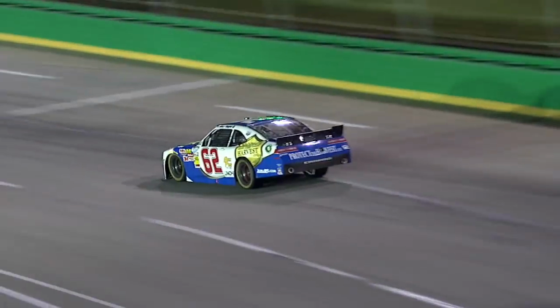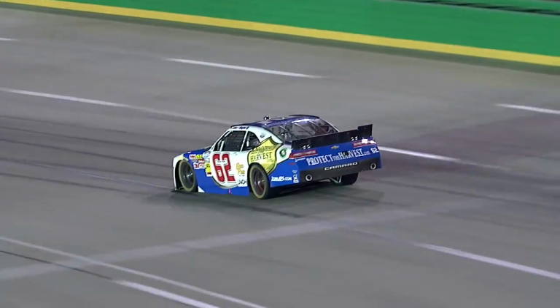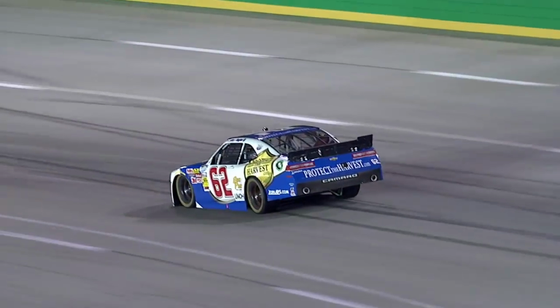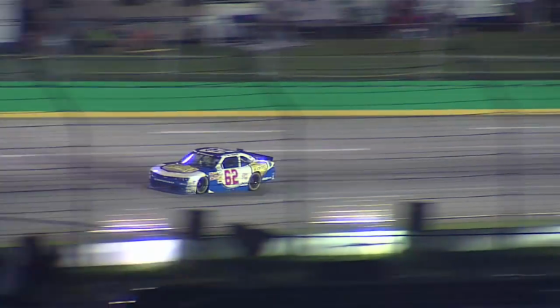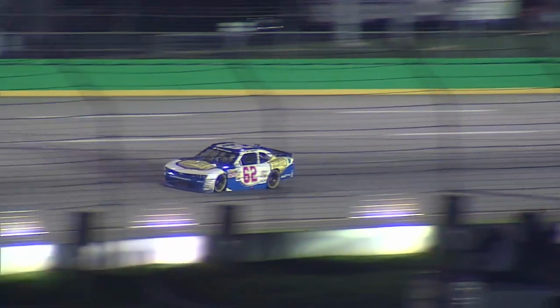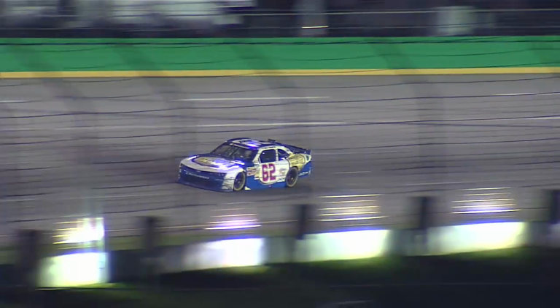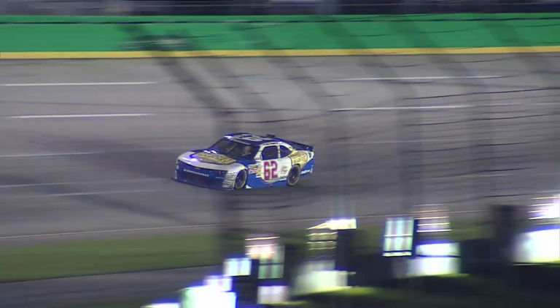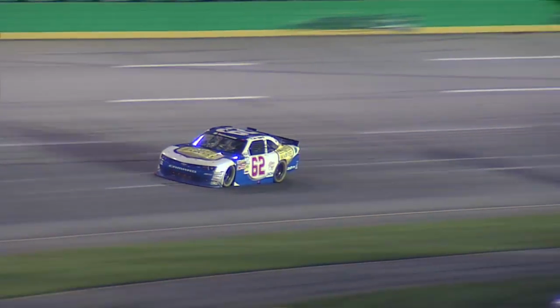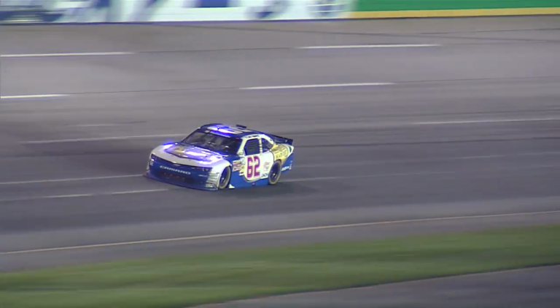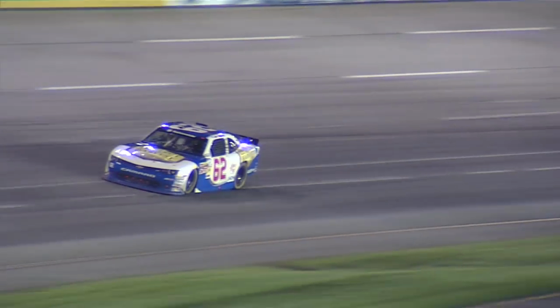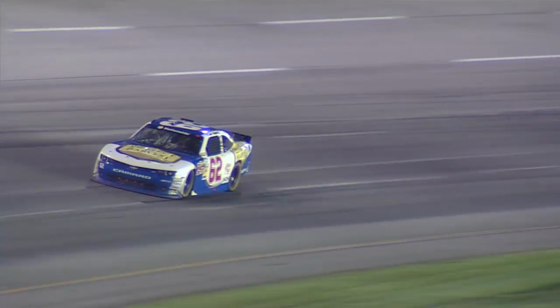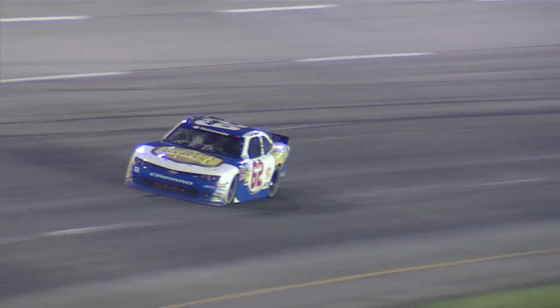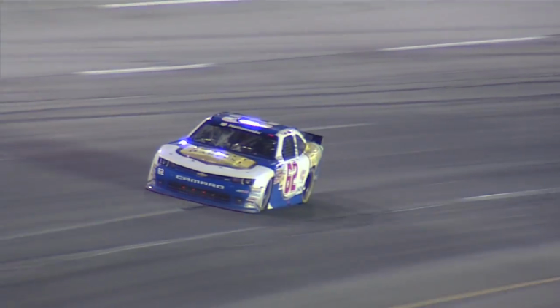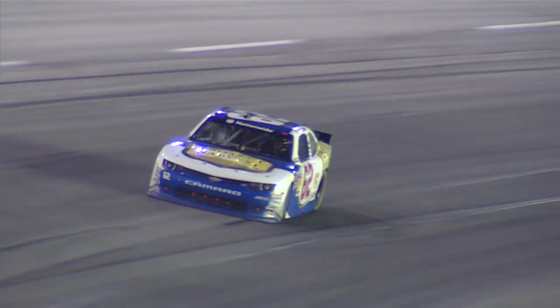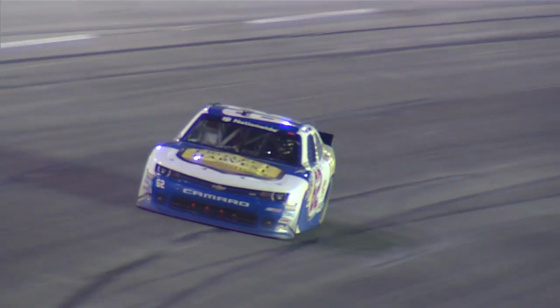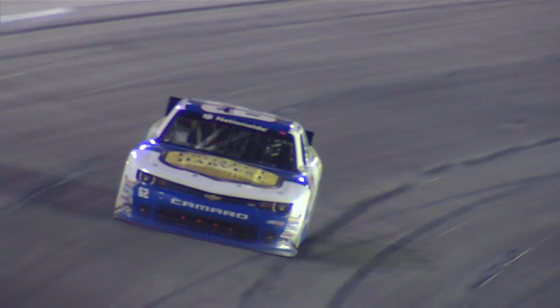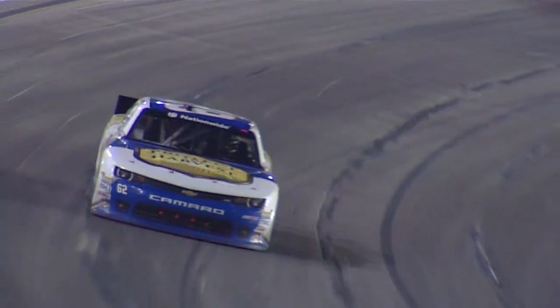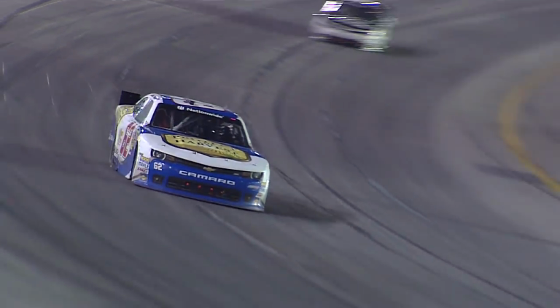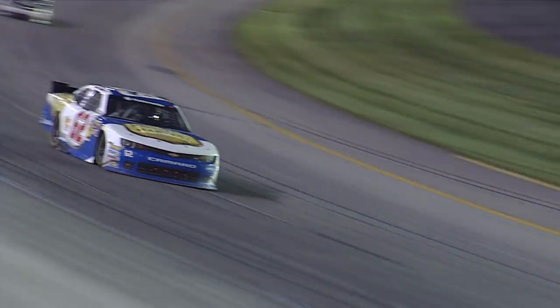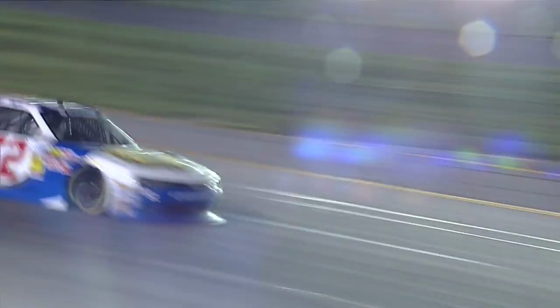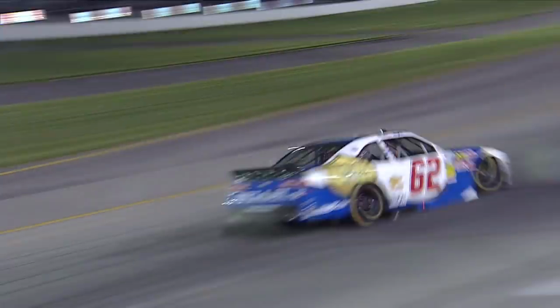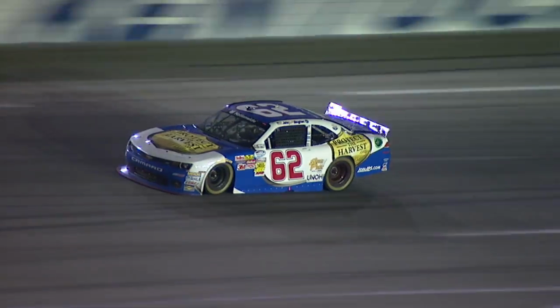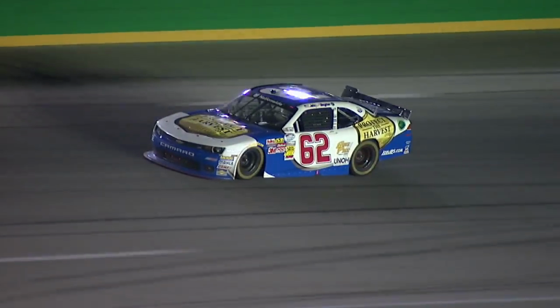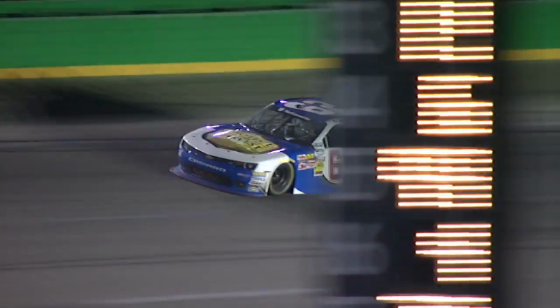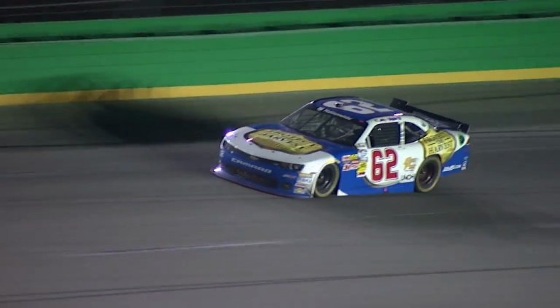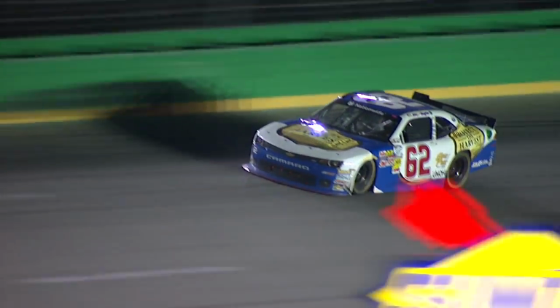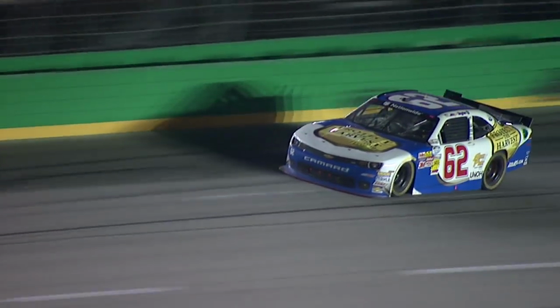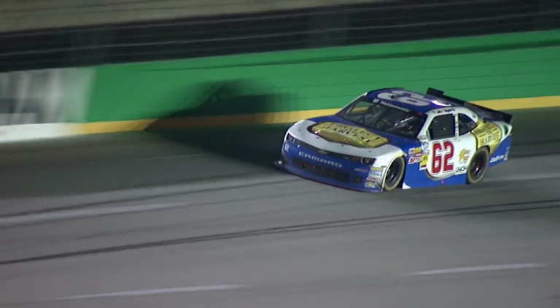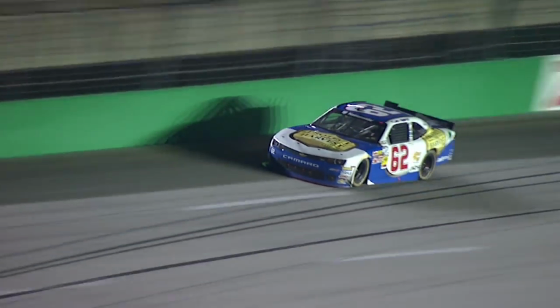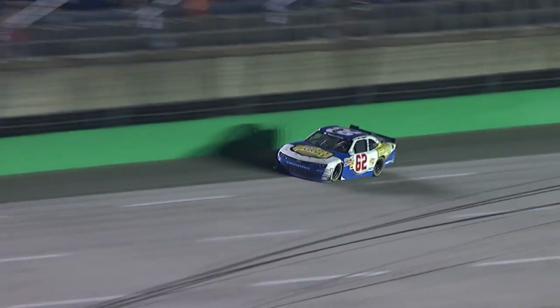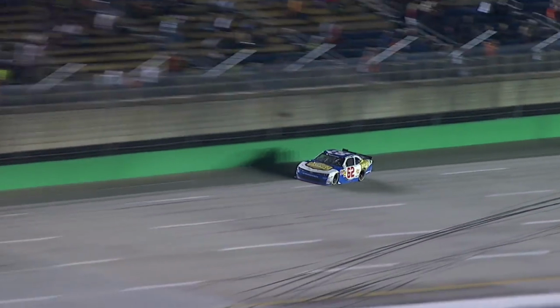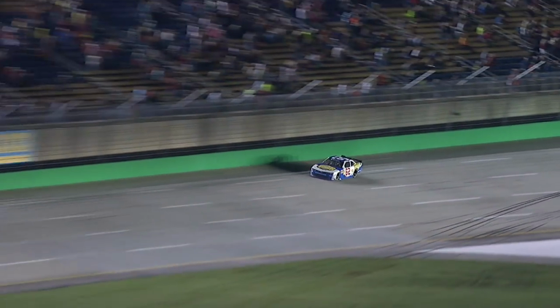And Brendan Gaughan did what he had to do when it counted — around the outside, to the lead, and to the win at Kentucky is Brendan Gaughan.